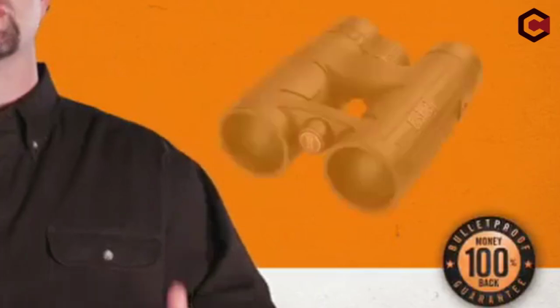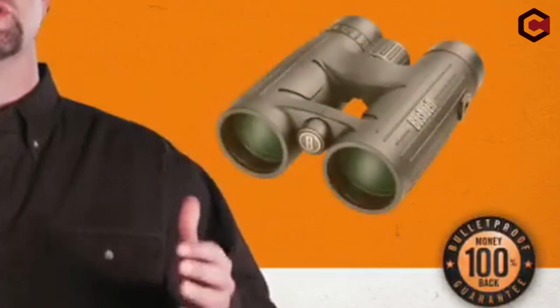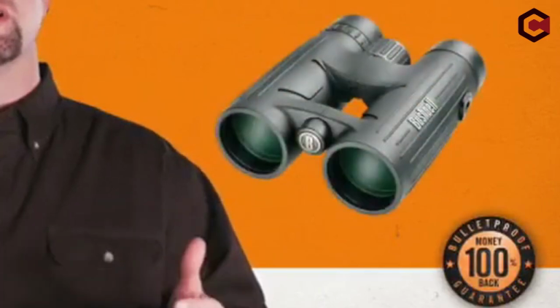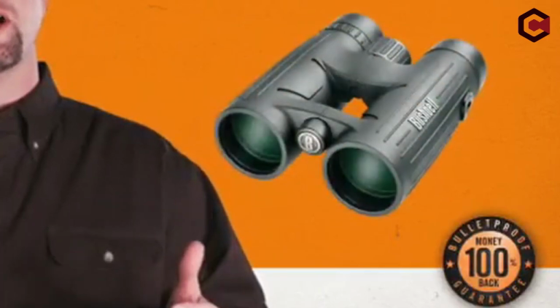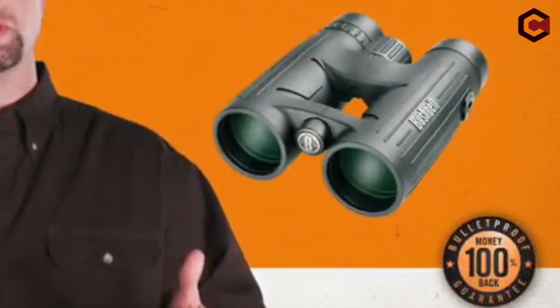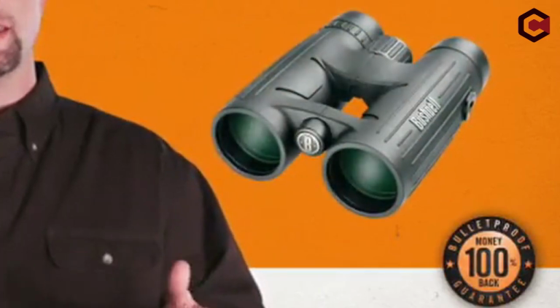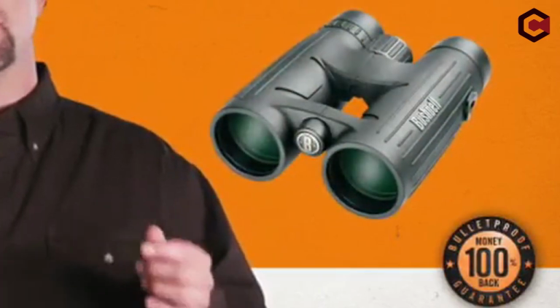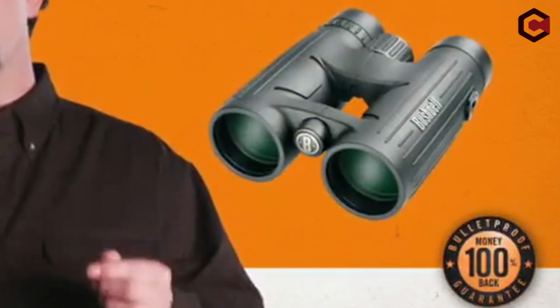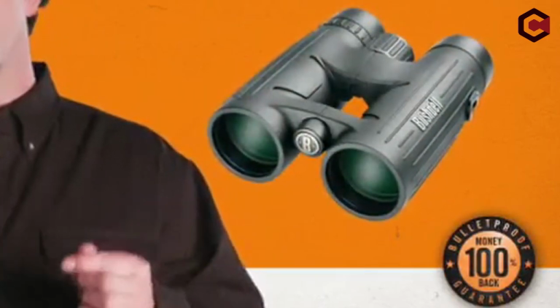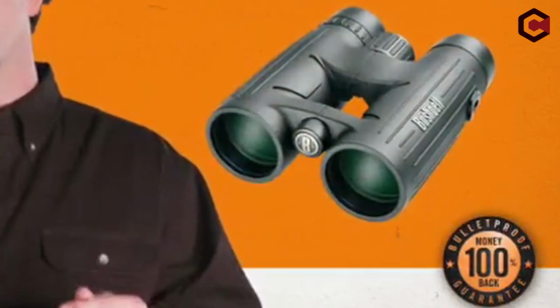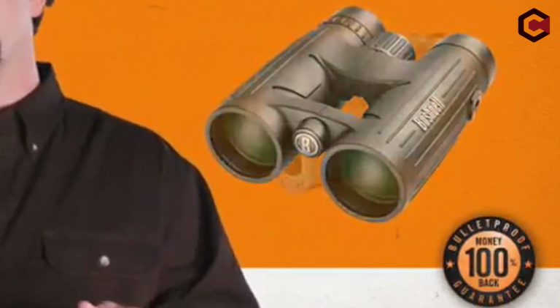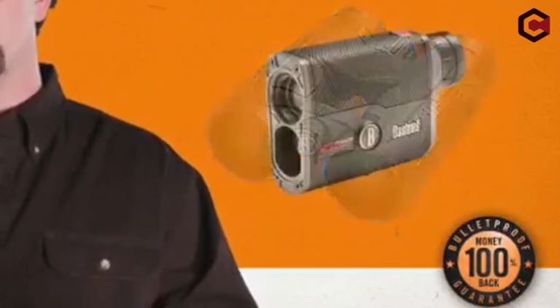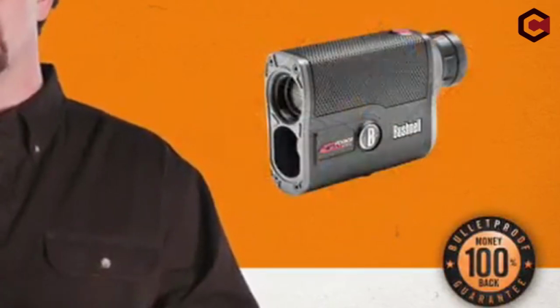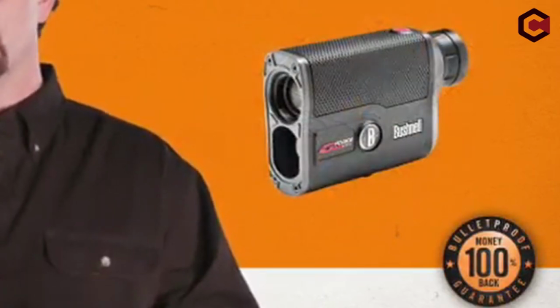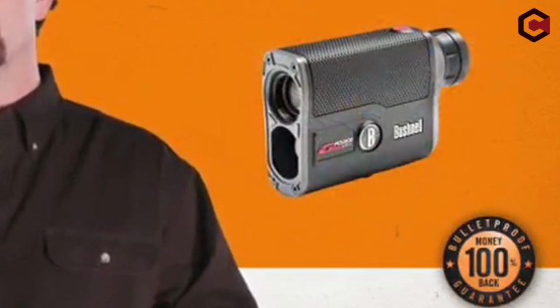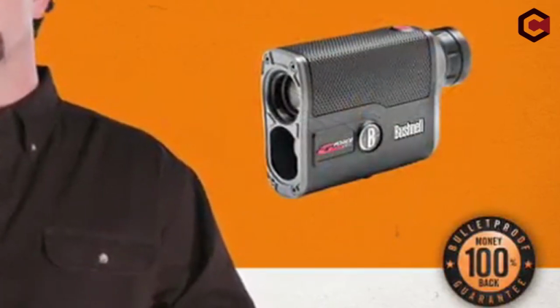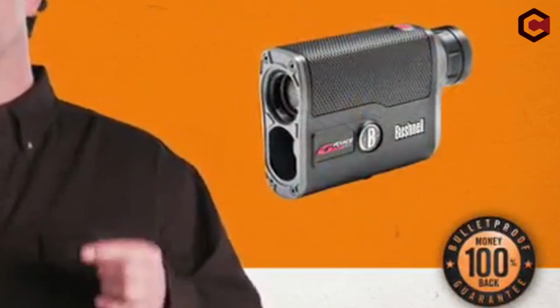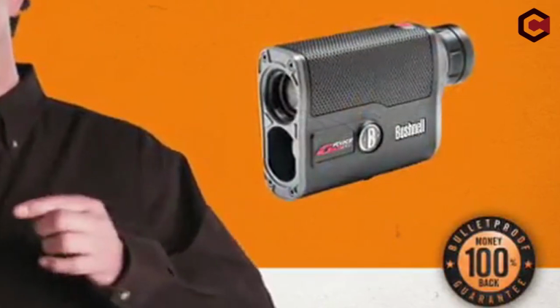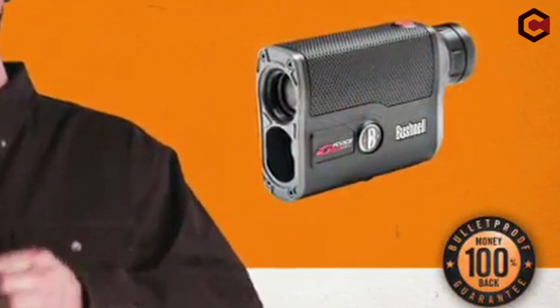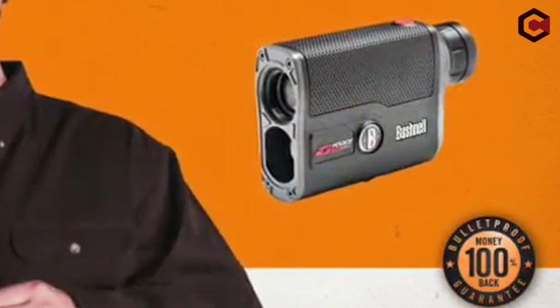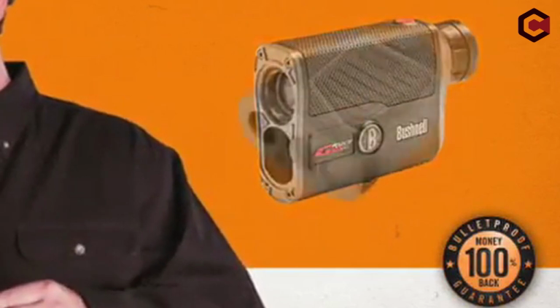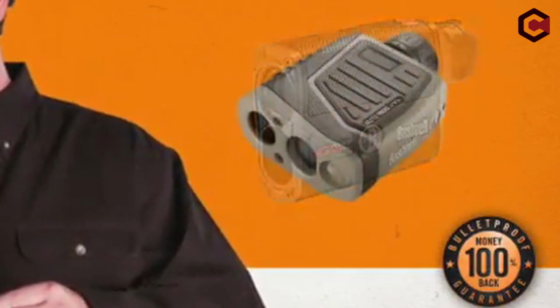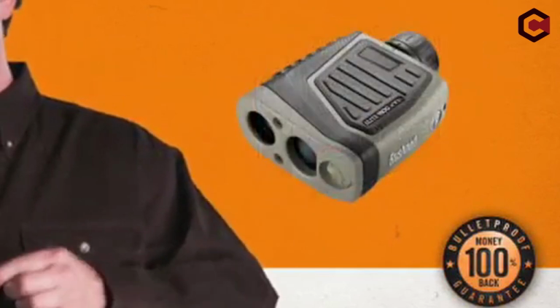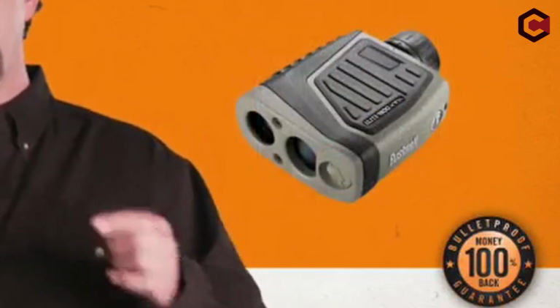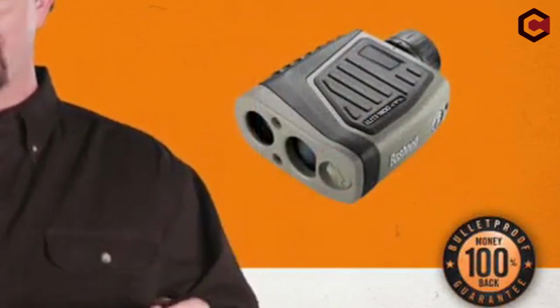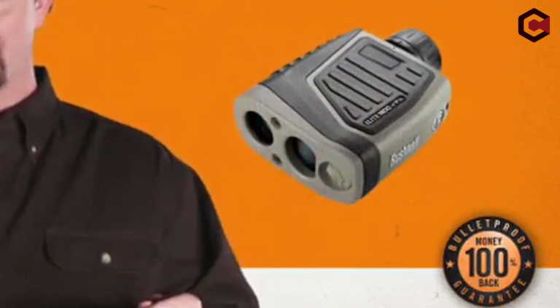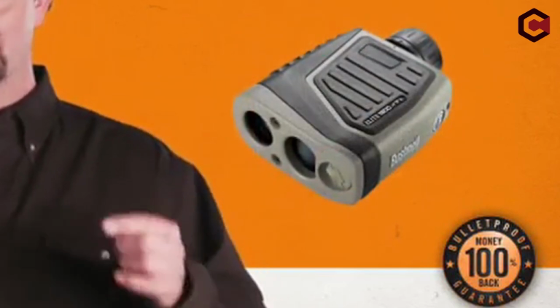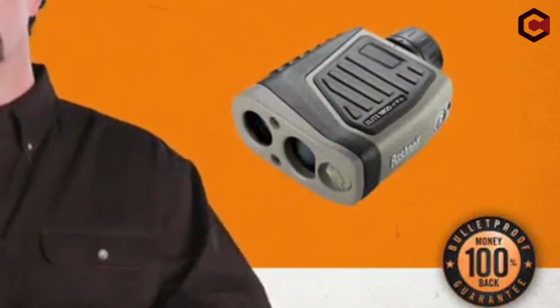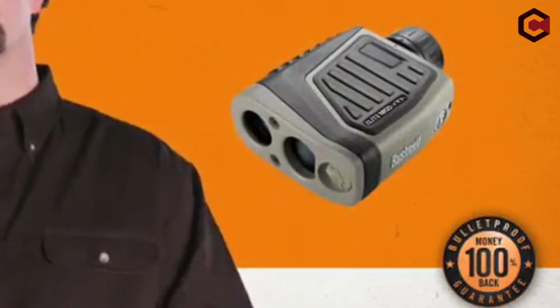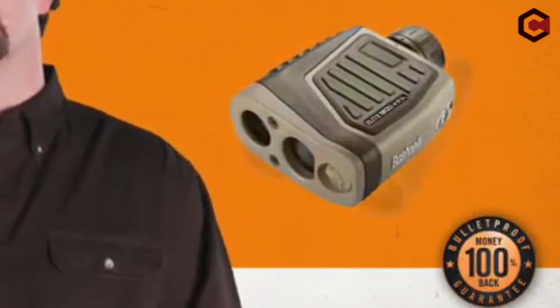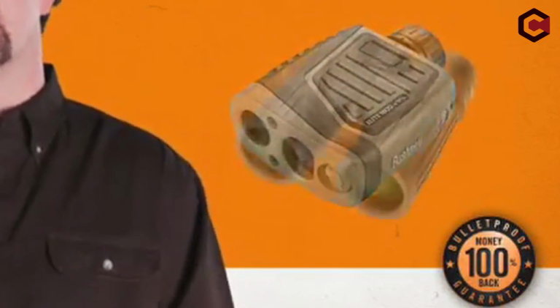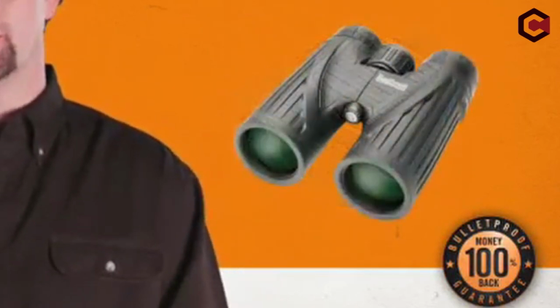Pros of Bushnell Legacy CWP: exterior is rubberized, magnification is 8x or 10x, and extra large lenses. Cons of Bushnell Legacy CWP: it is bulky and heavy.